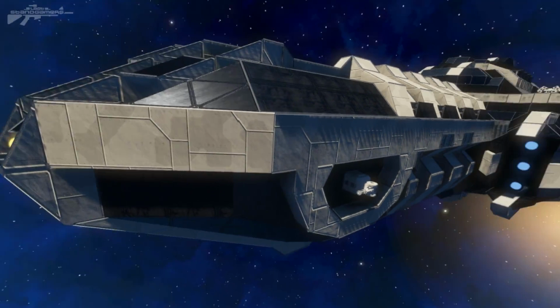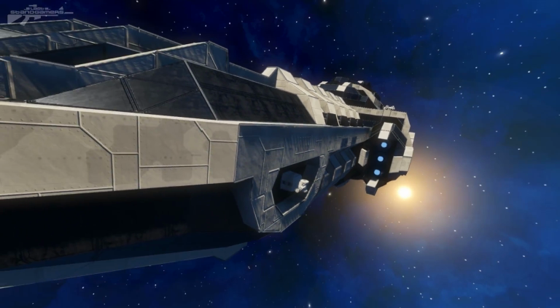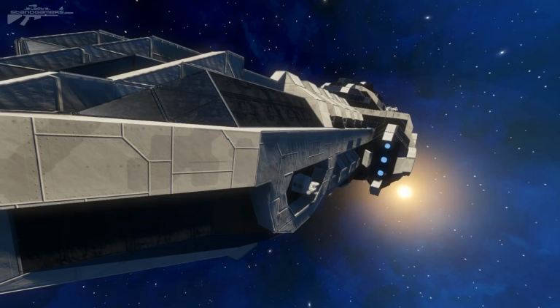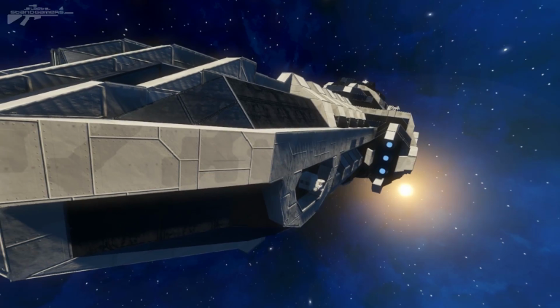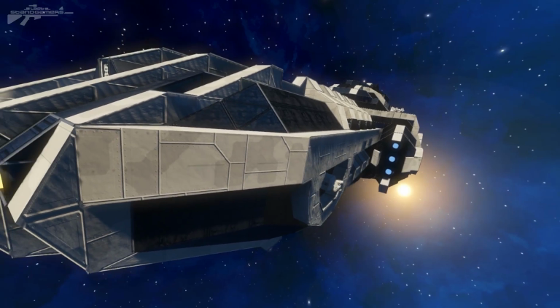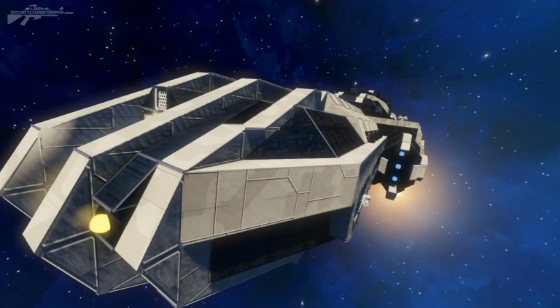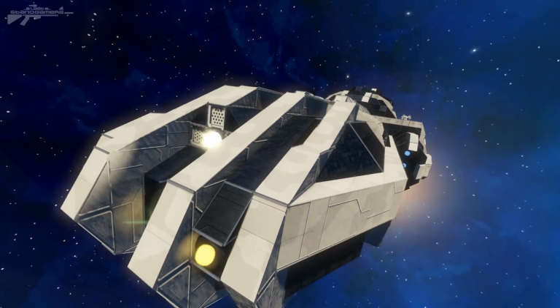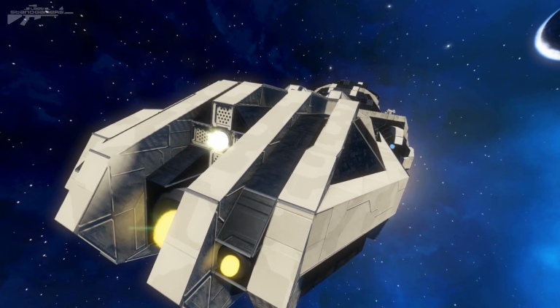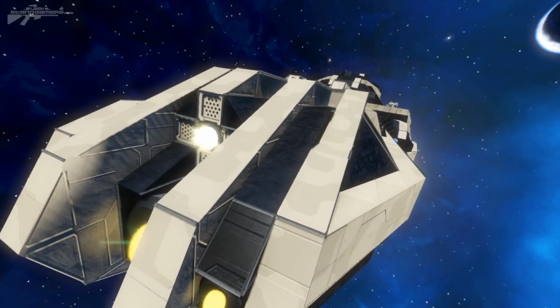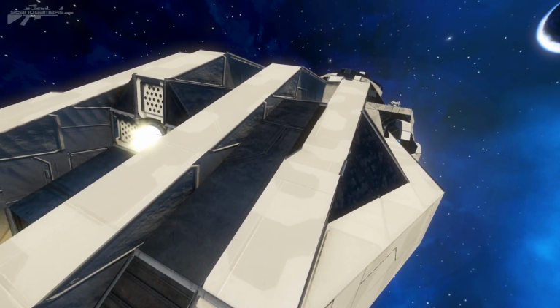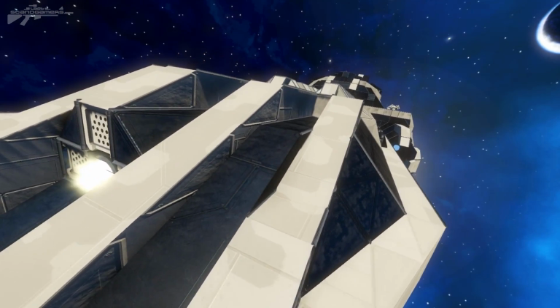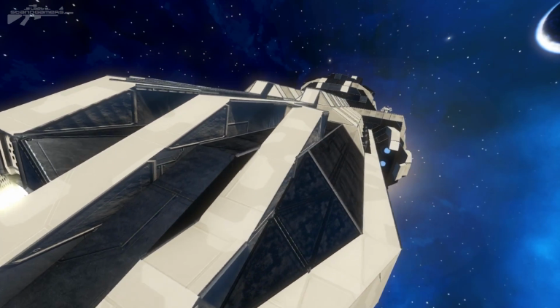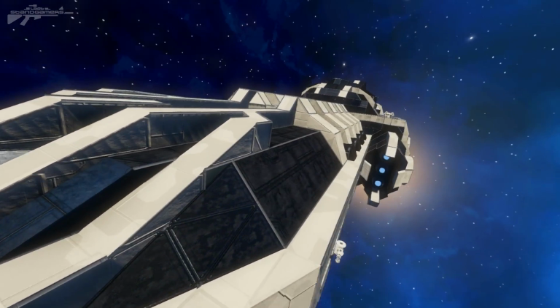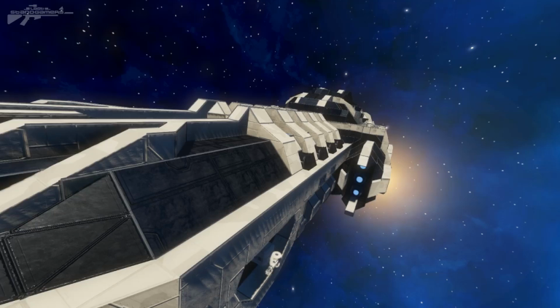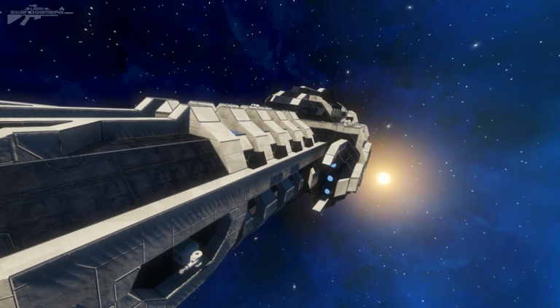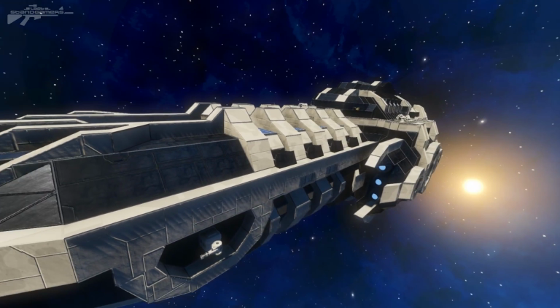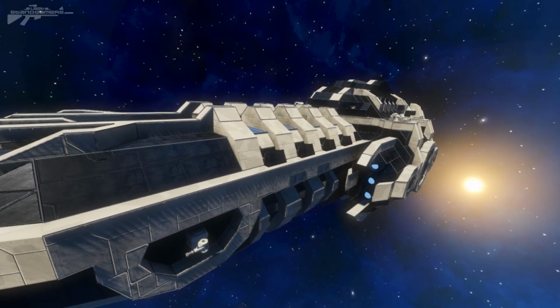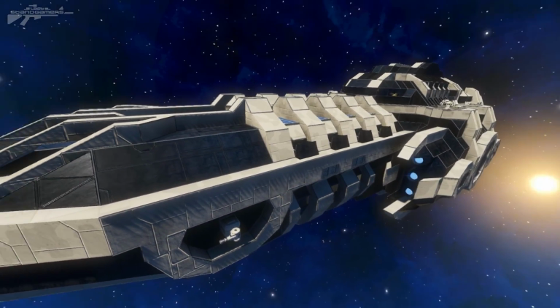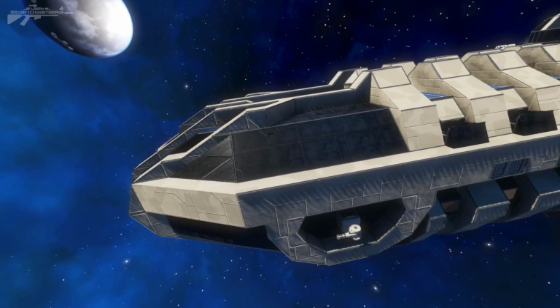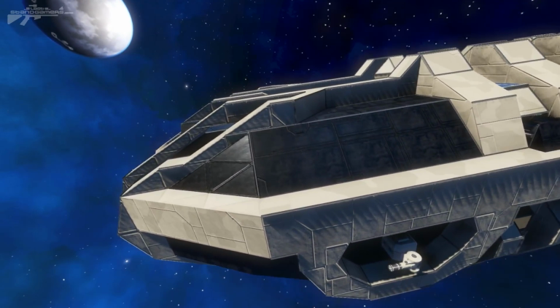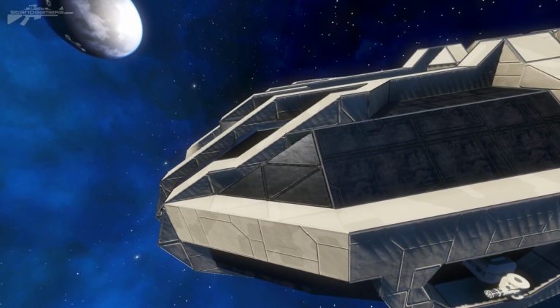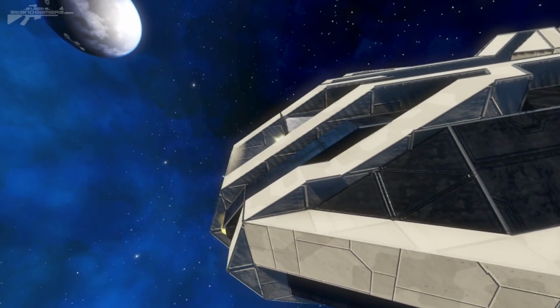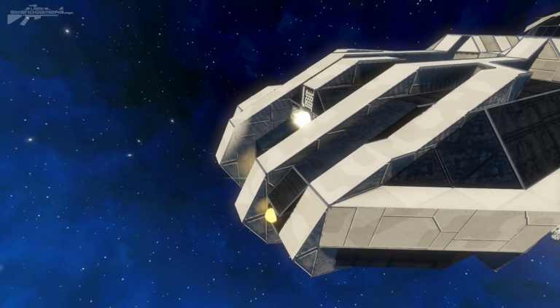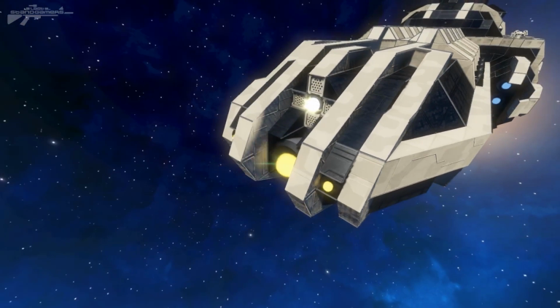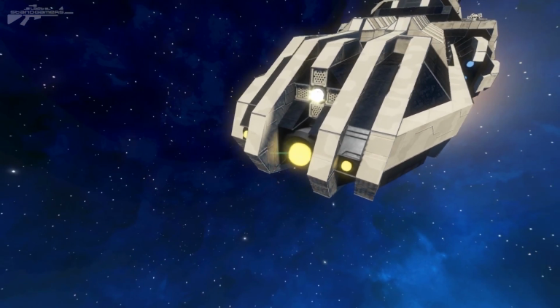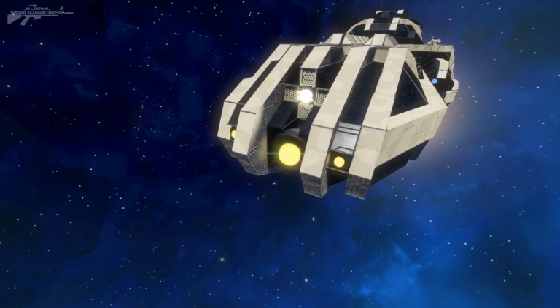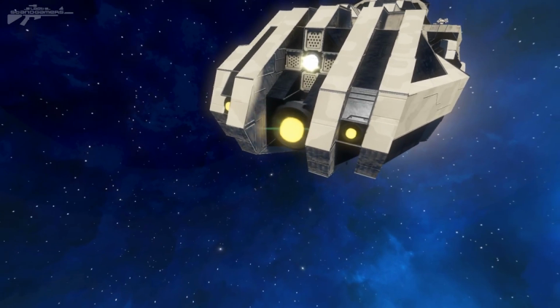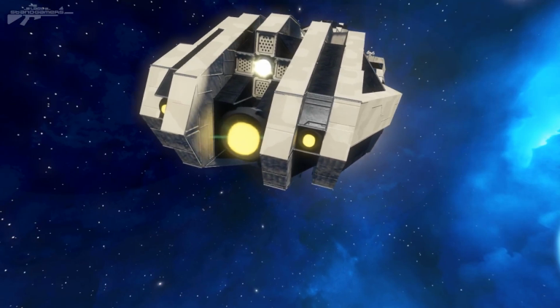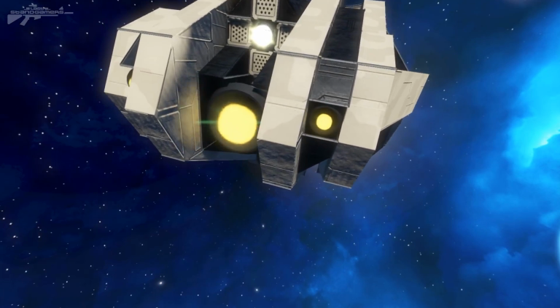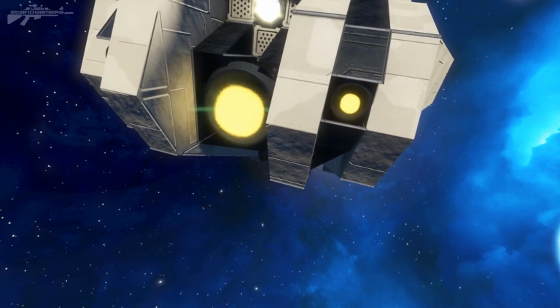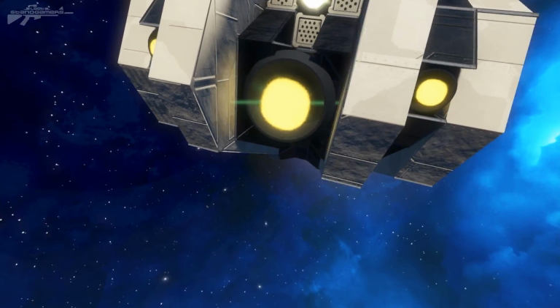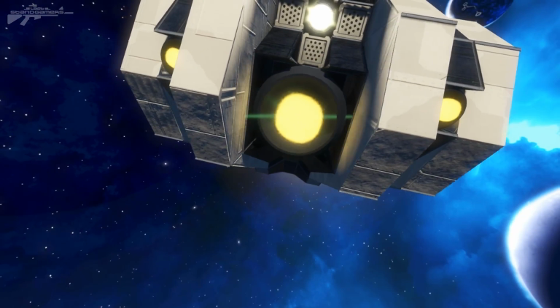We'll work our way around the exterior — lovely curves and definition added by changing the colors of different blocks in different areas — then we'll go inside and see what the heart of this ship is like. Starting at the front, something quite interesting about this survival ship: he's added some hydrogen thrusters to the front.